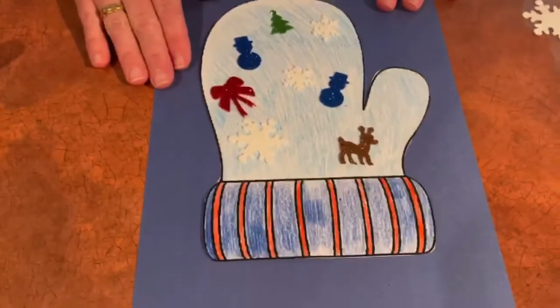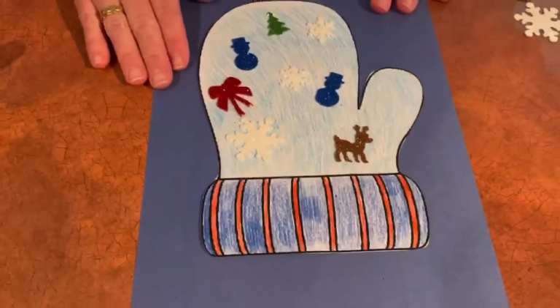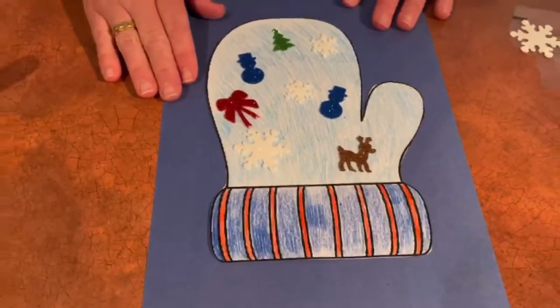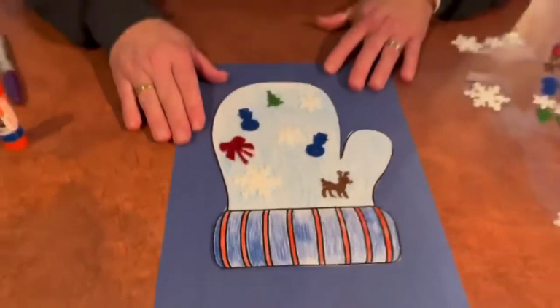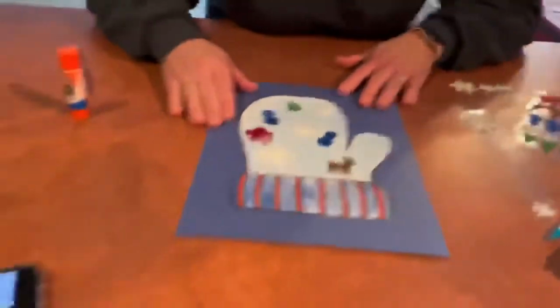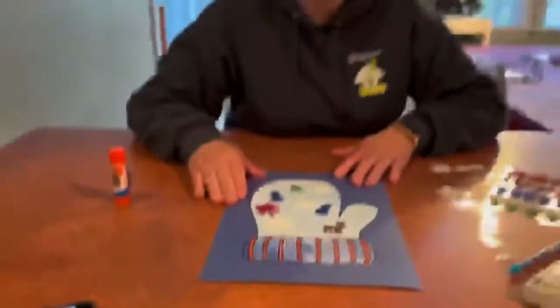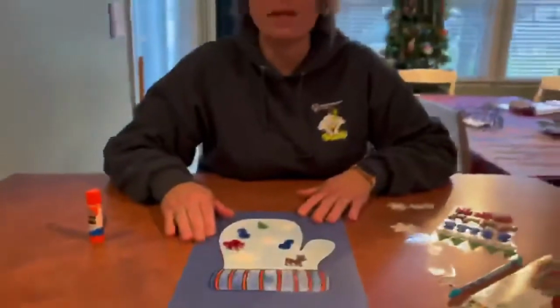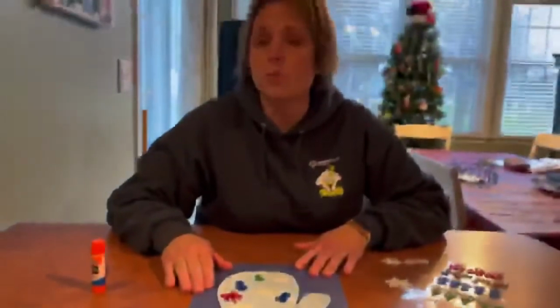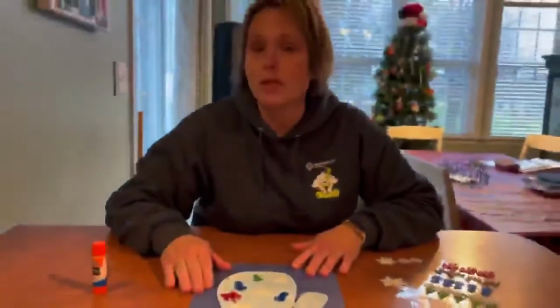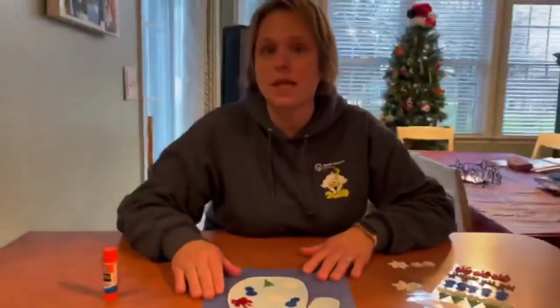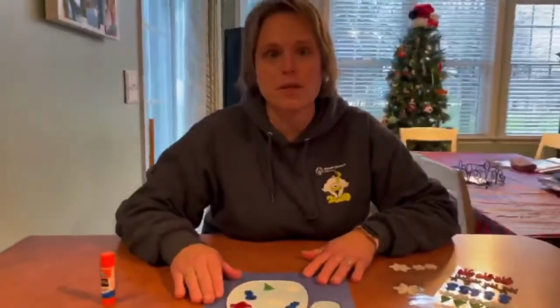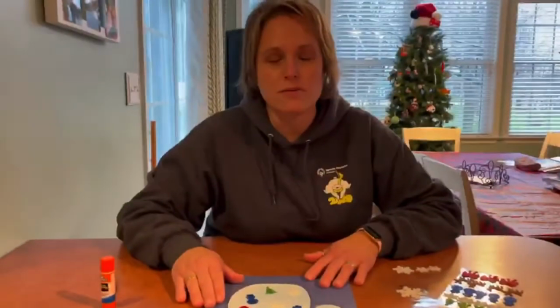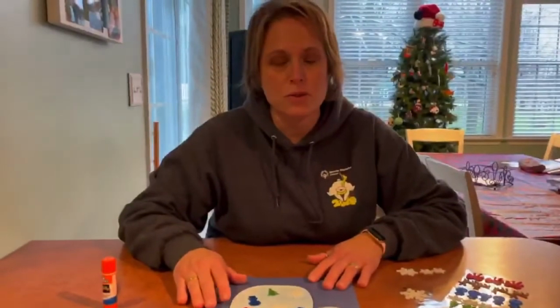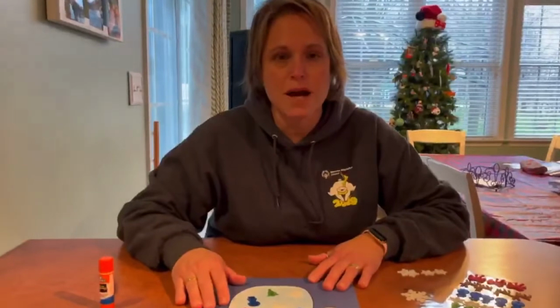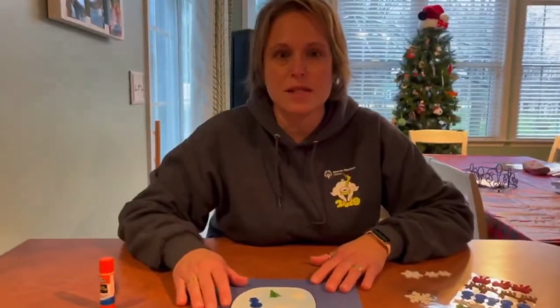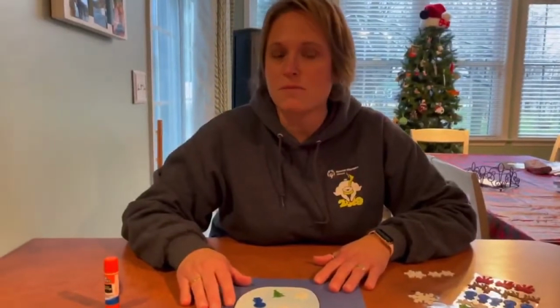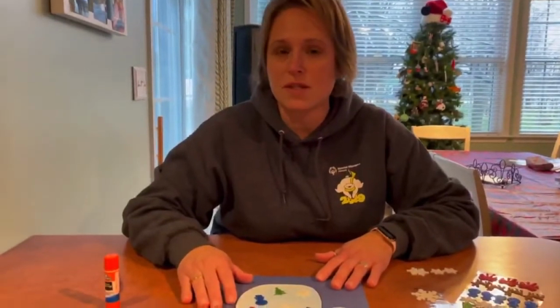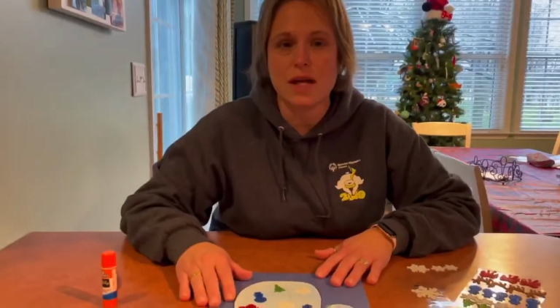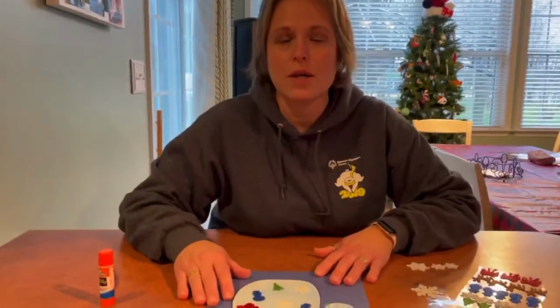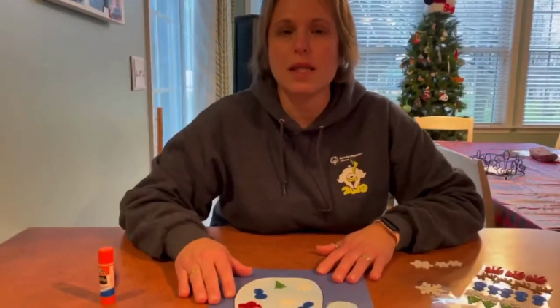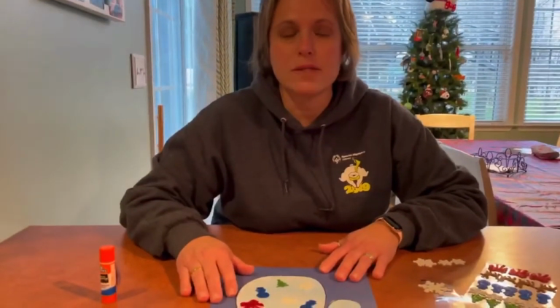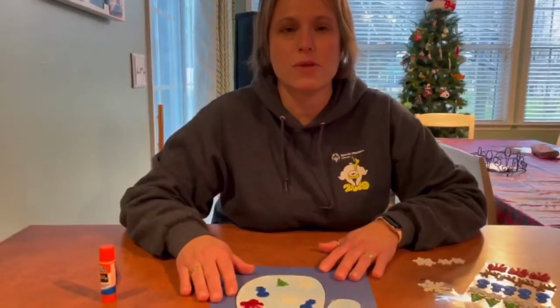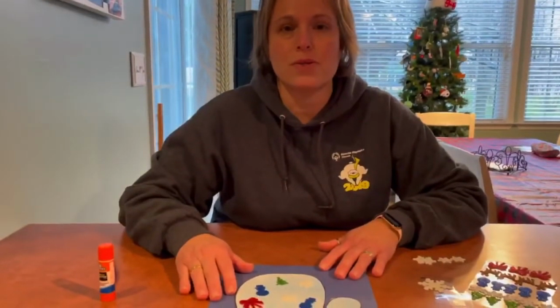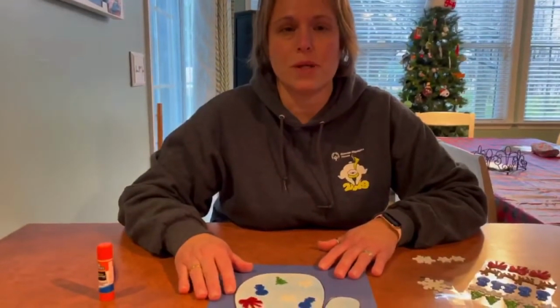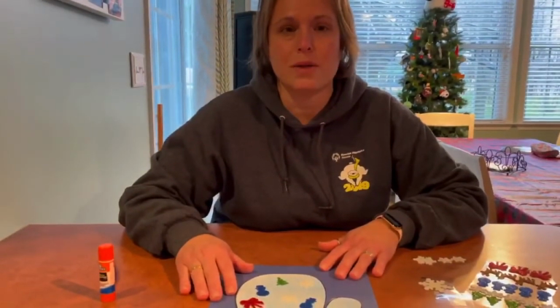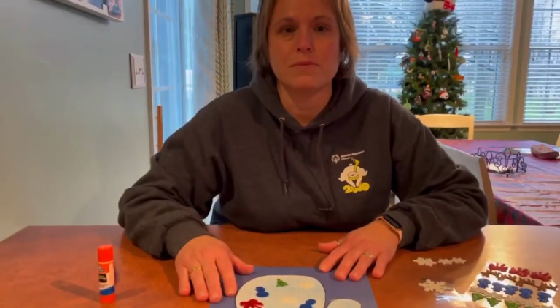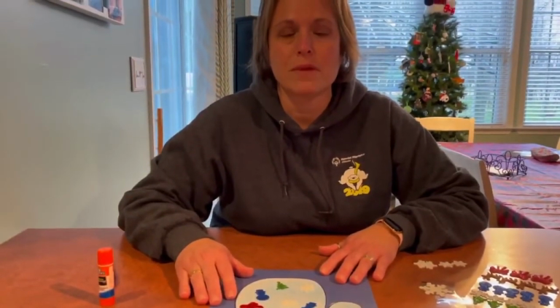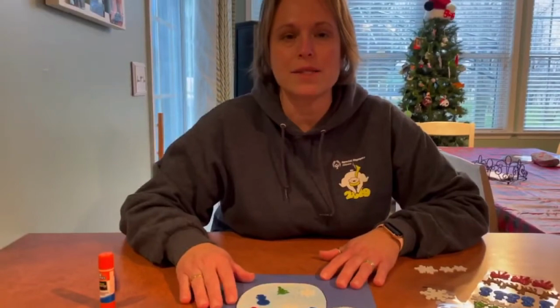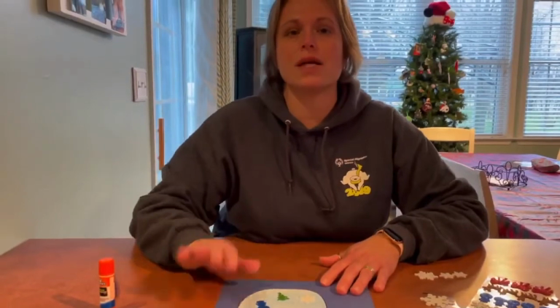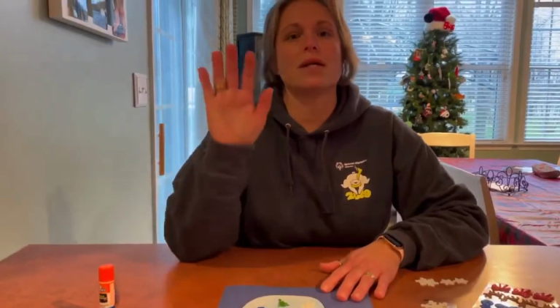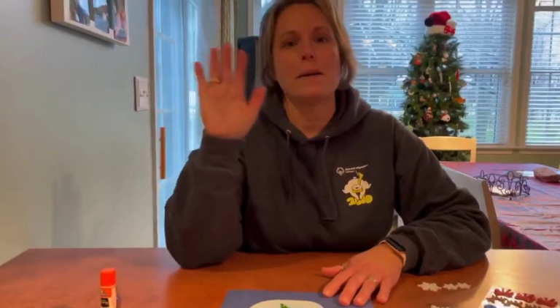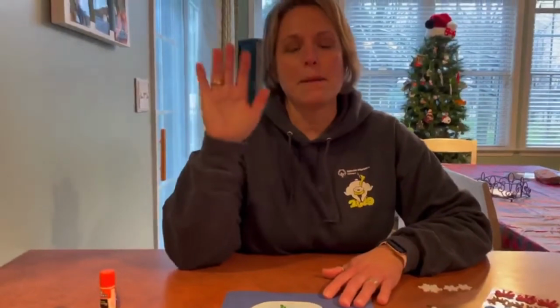I hope you enjoyed making that. If you would, please take a picture of you doing your craft and send it to Miss Victory and me — we love to see what you guys are doing at home. Until next week, bye bye!